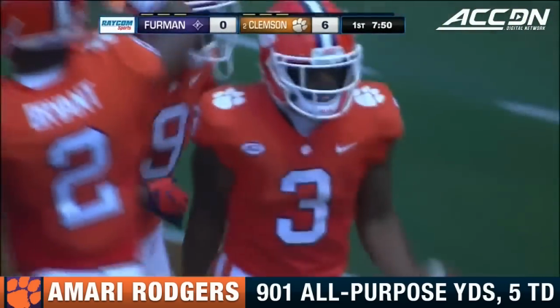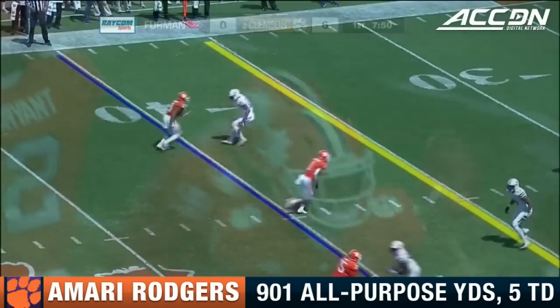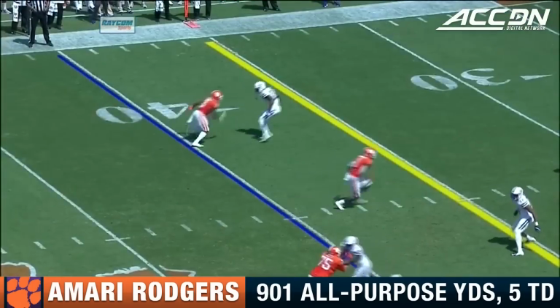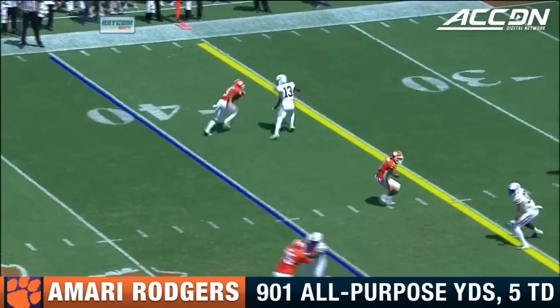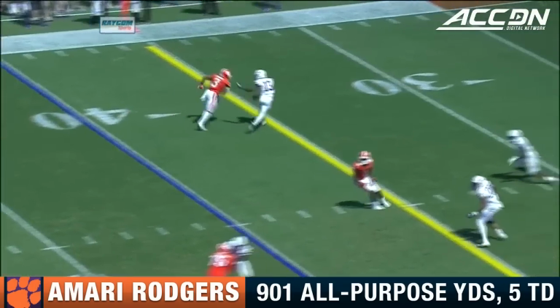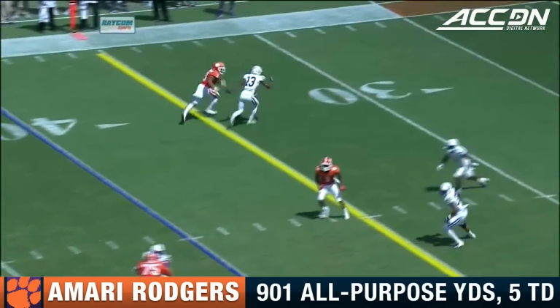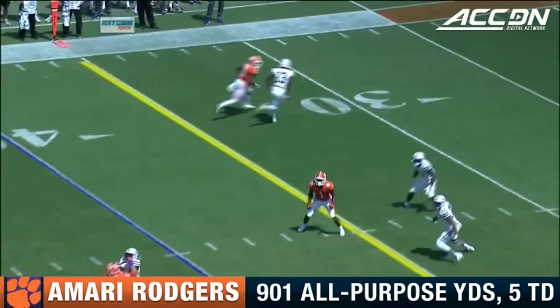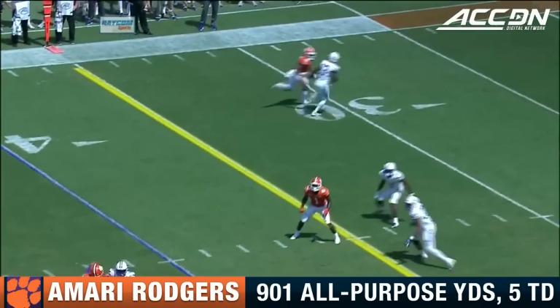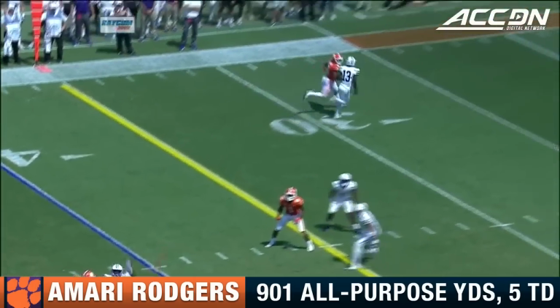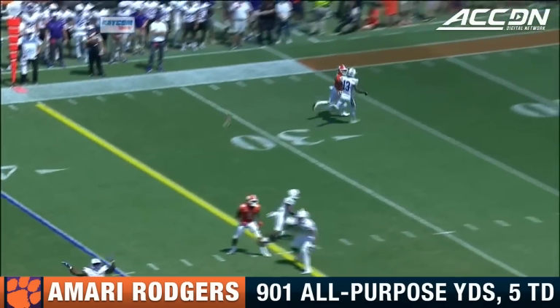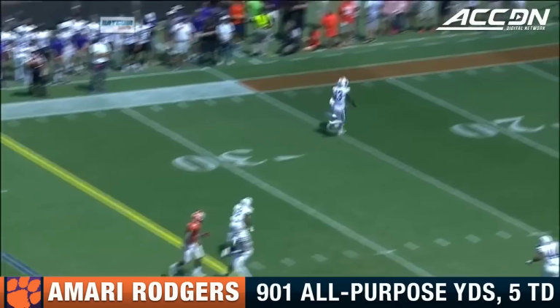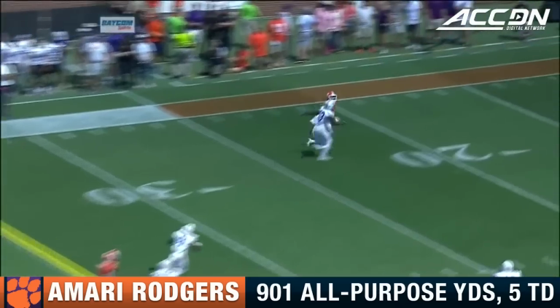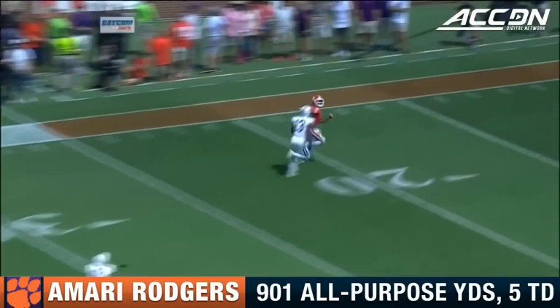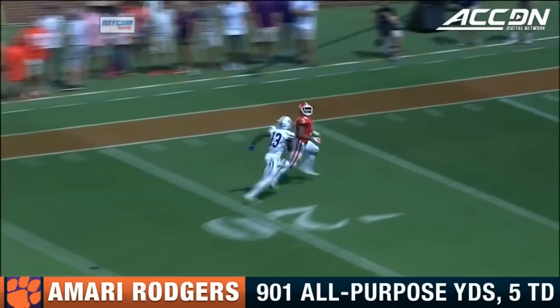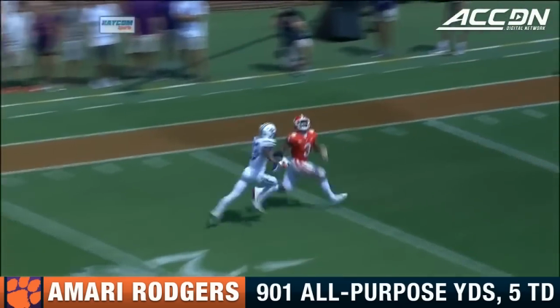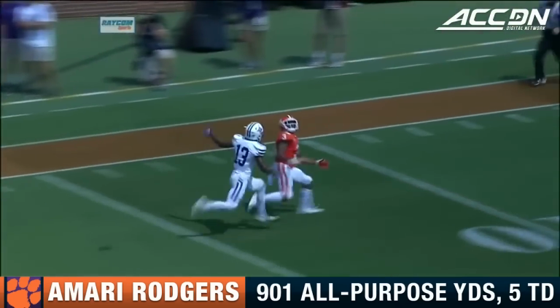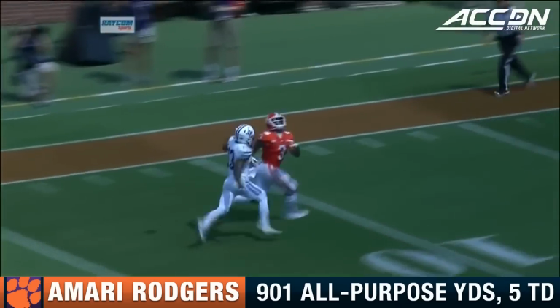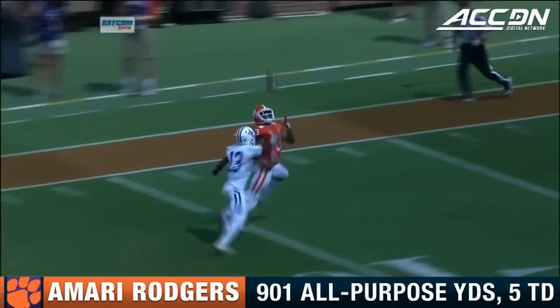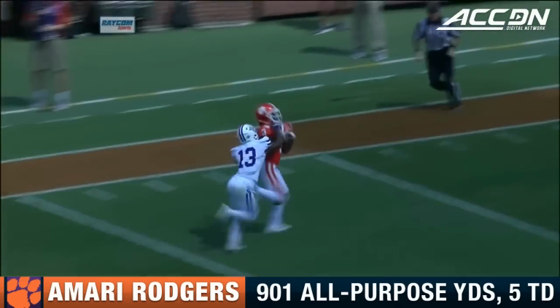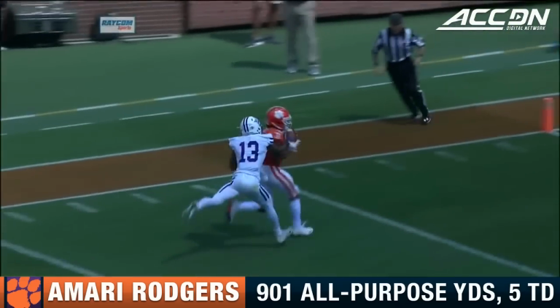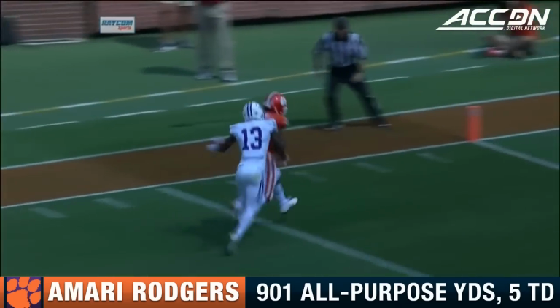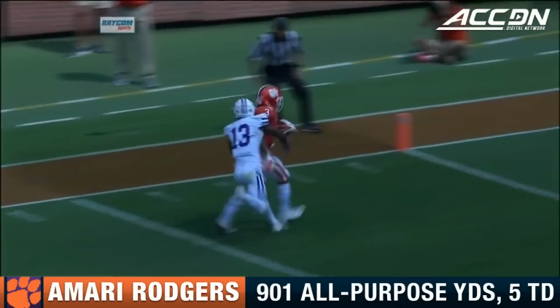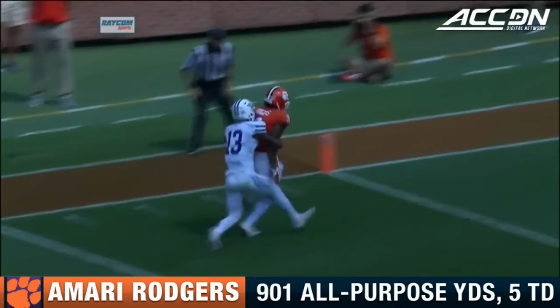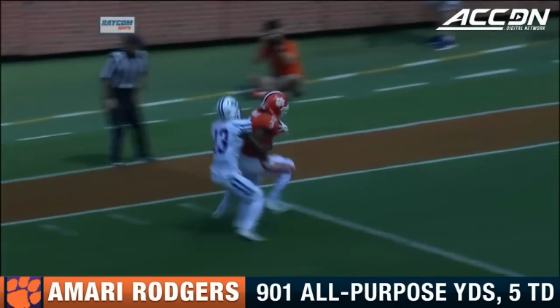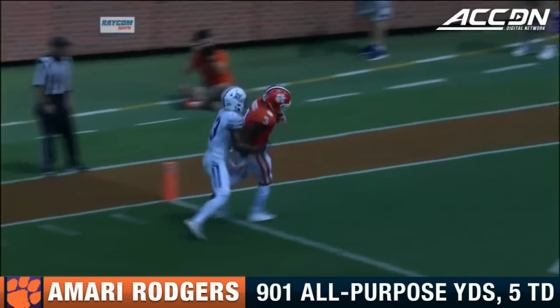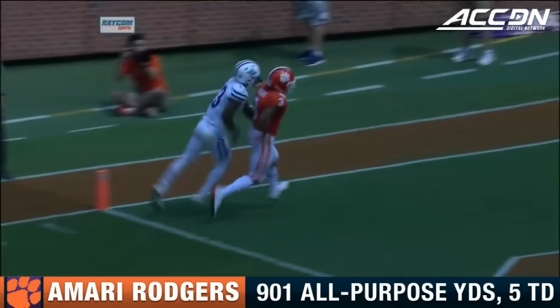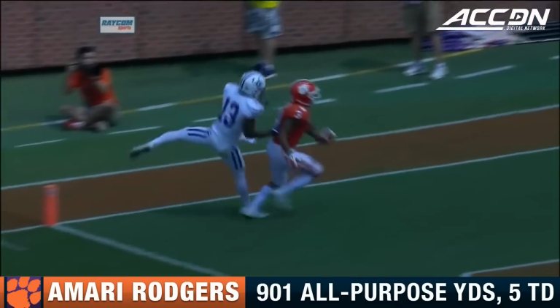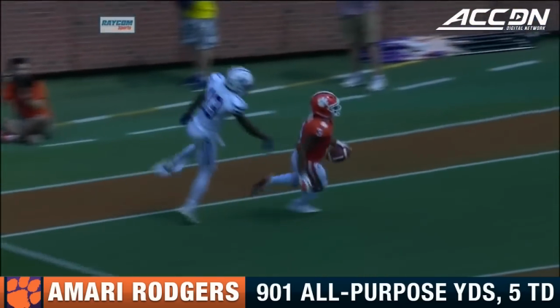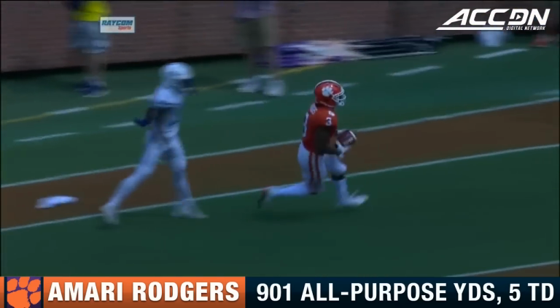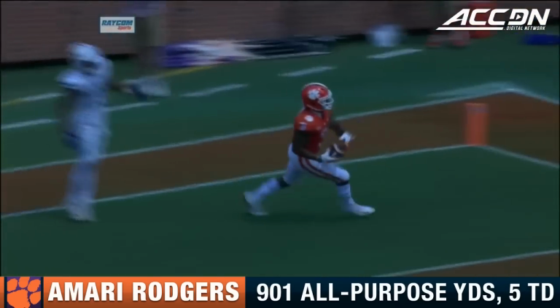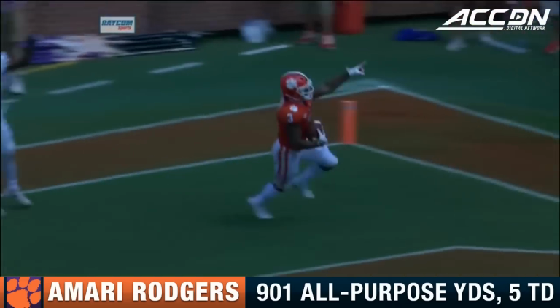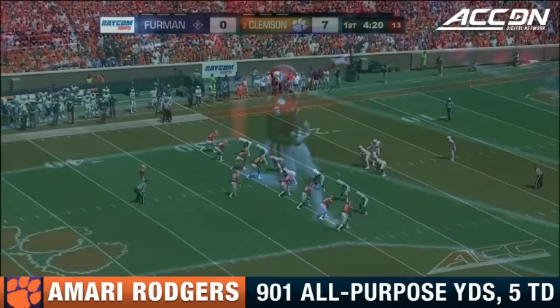Let's take a look now. Look at Amari Rodgers with his hands — when does he show his hands to the DB? Right at the last moment. Weems is looking at his hands.